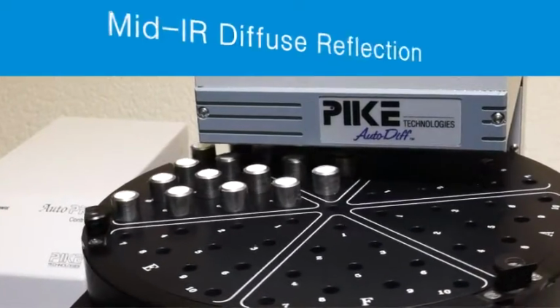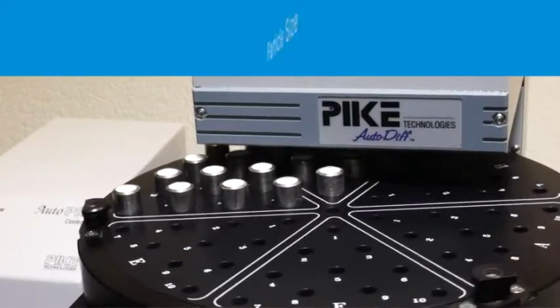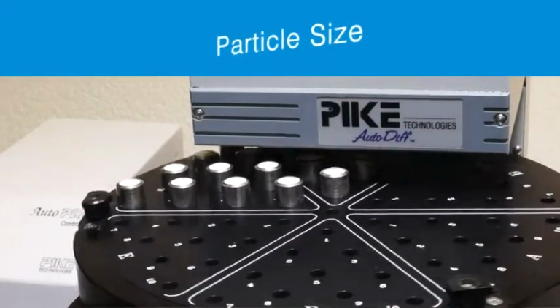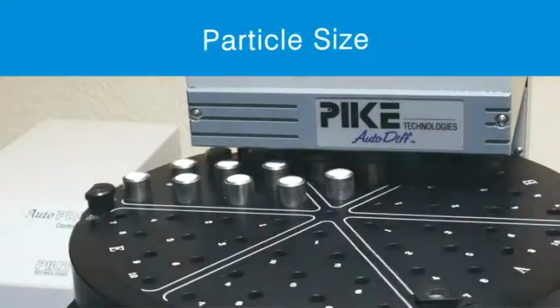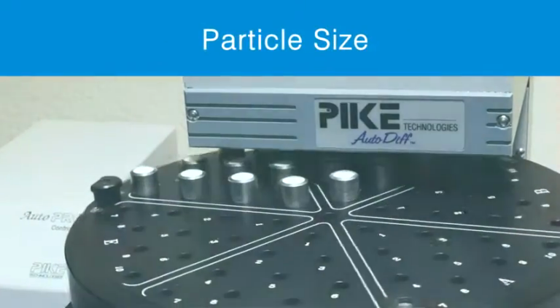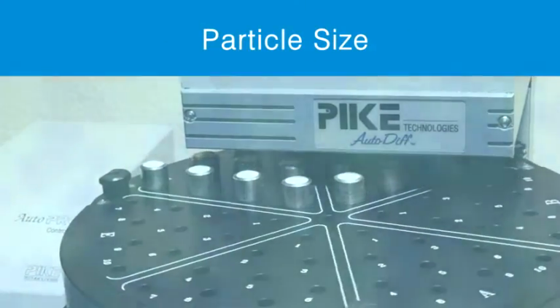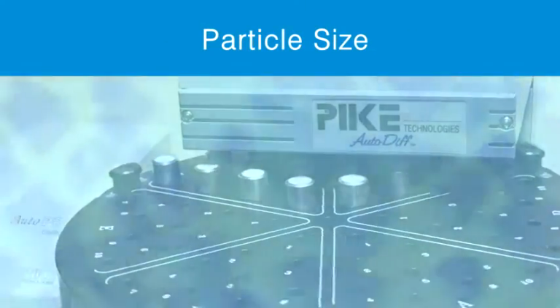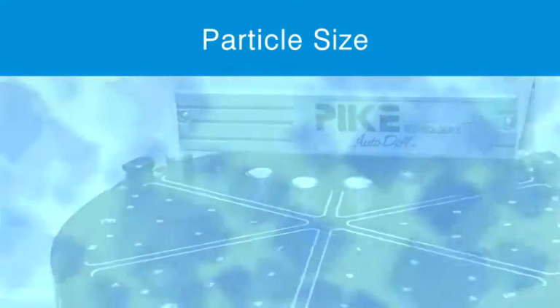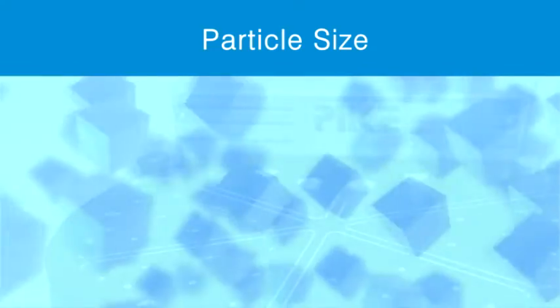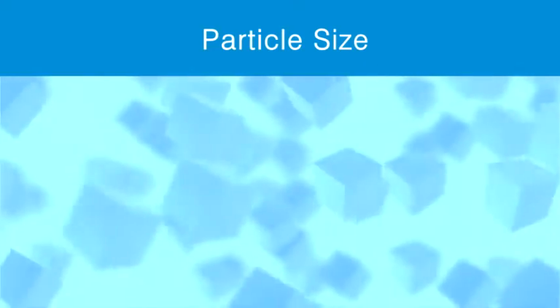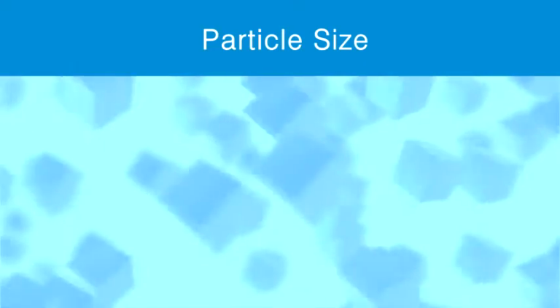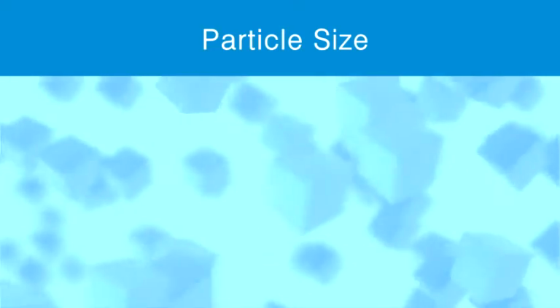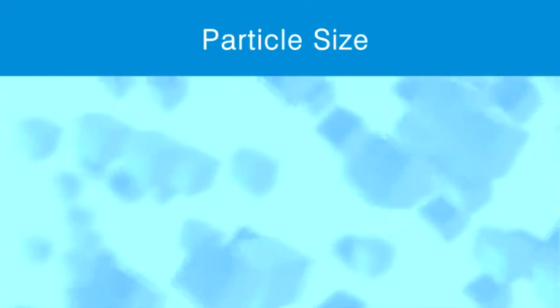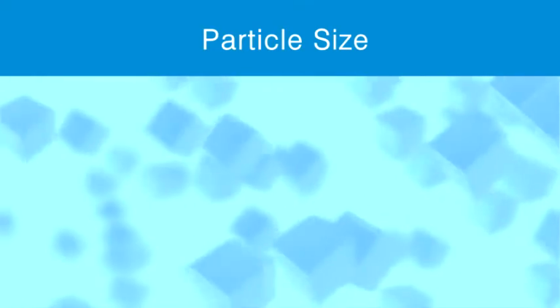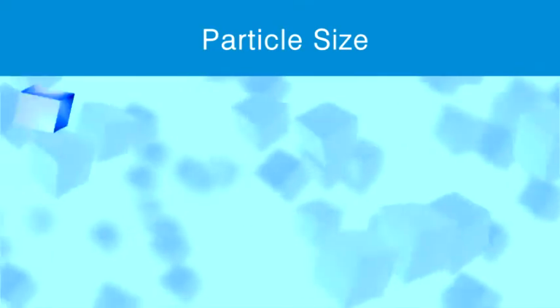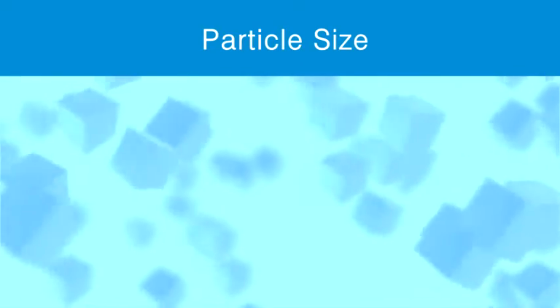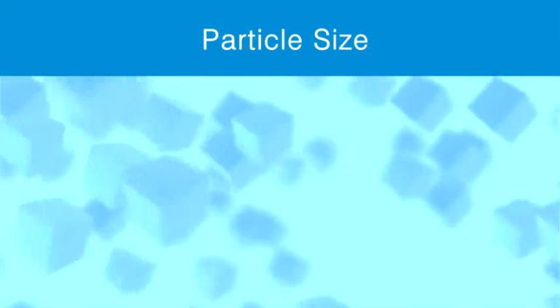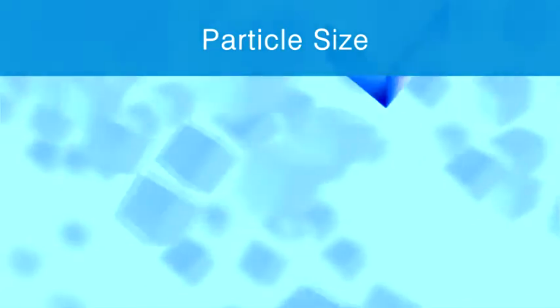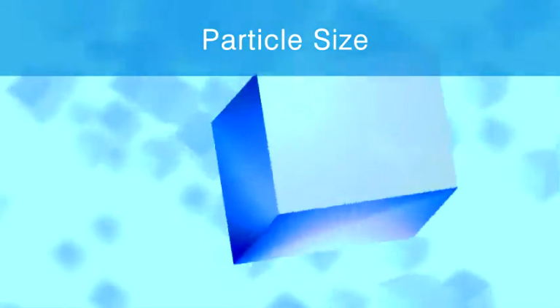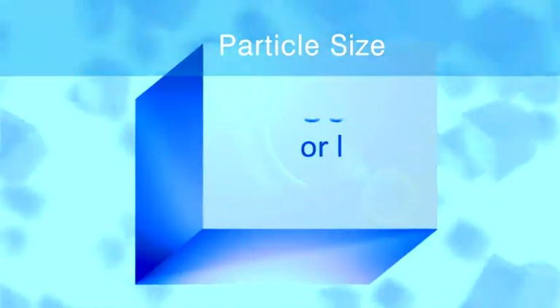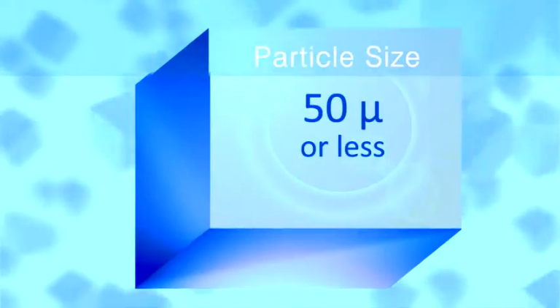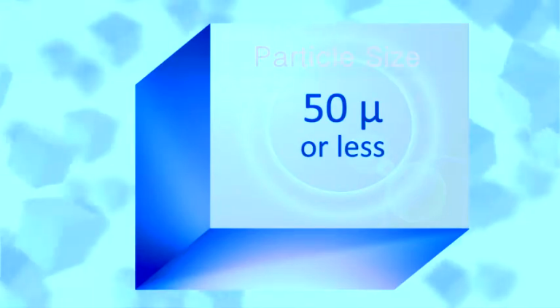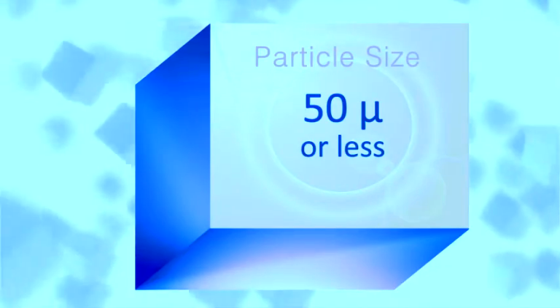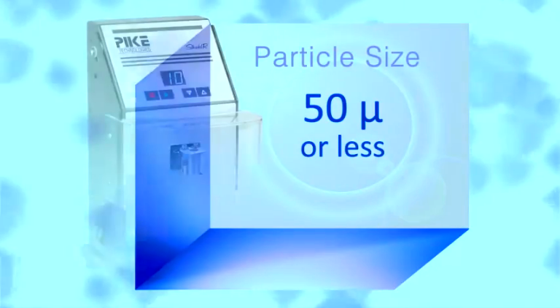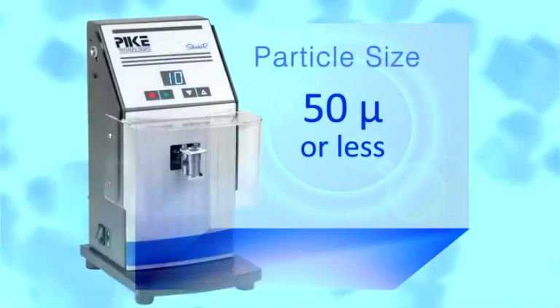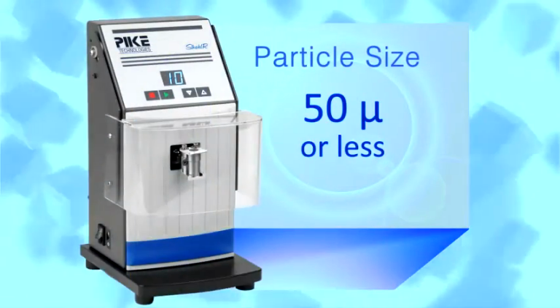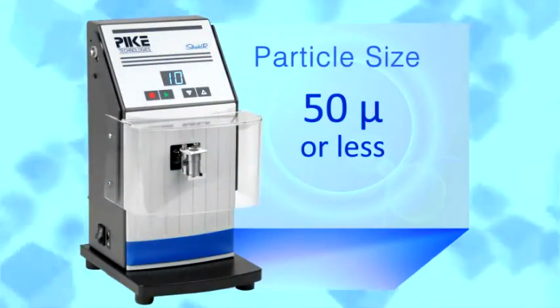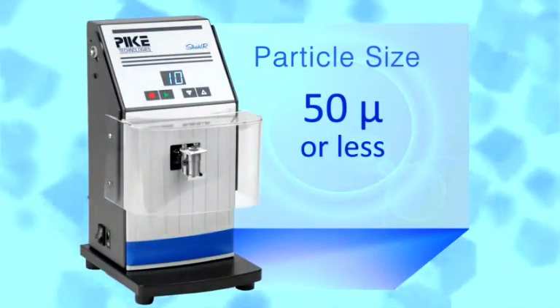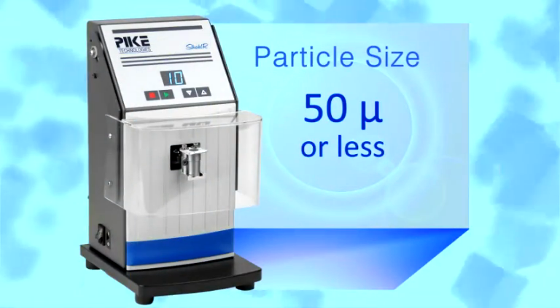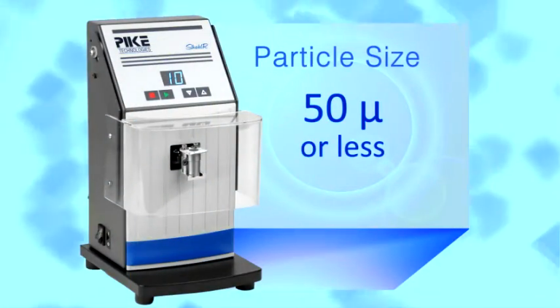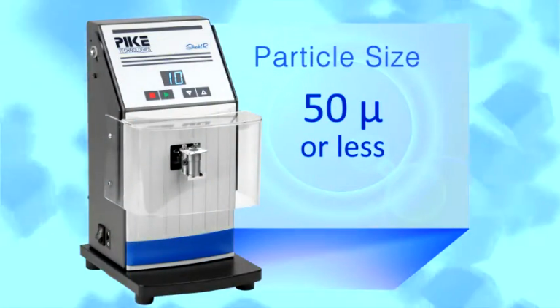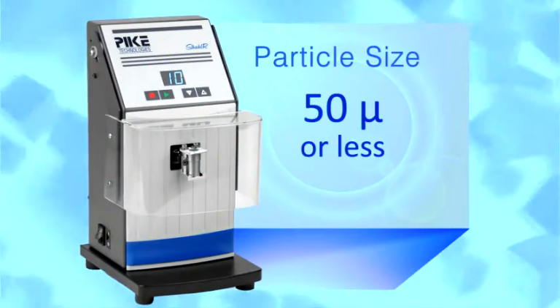Particle size. Smaller particle size will improve spectral quality. The recommended size of the sample is 50 microns or less. This may easily be accomplished by using a ball mill such as the Pike shaker.